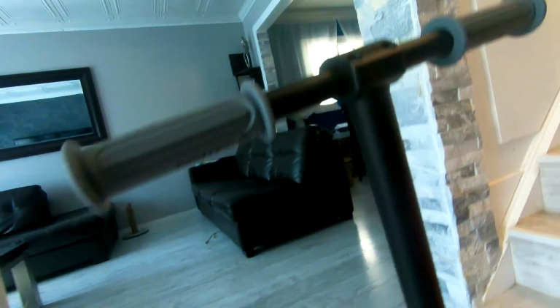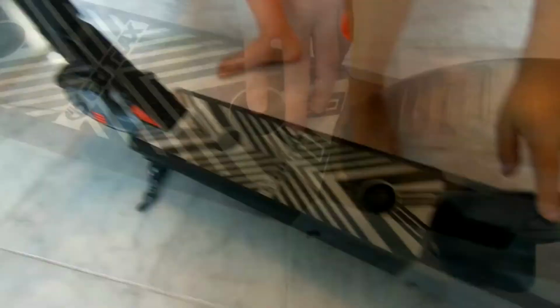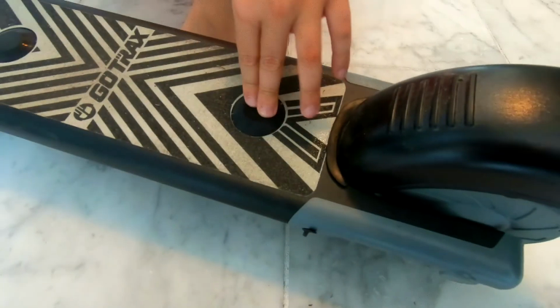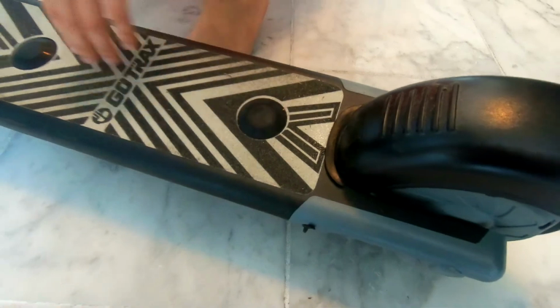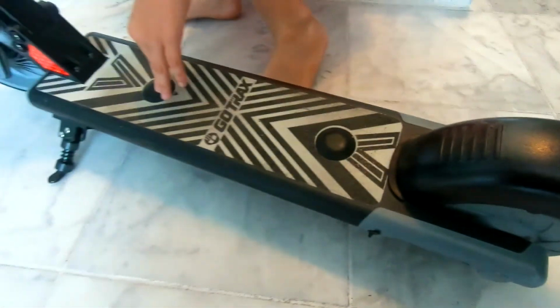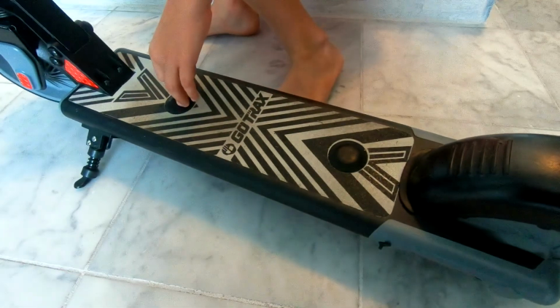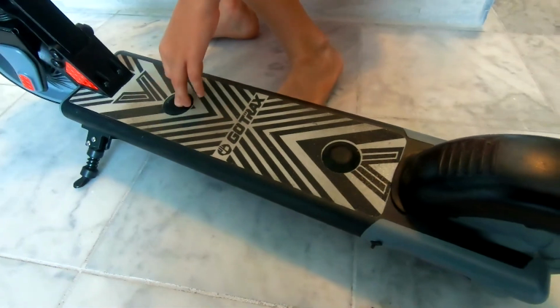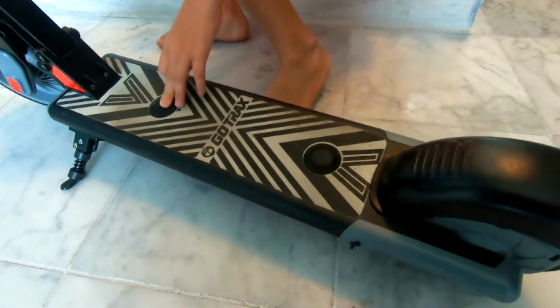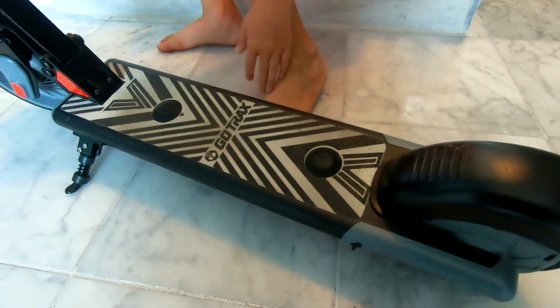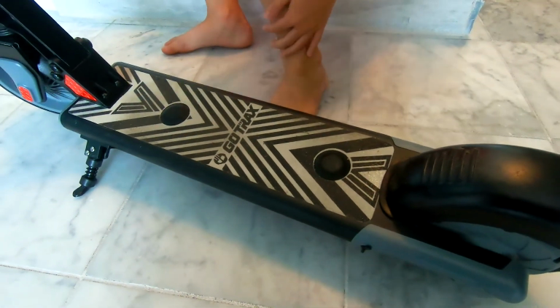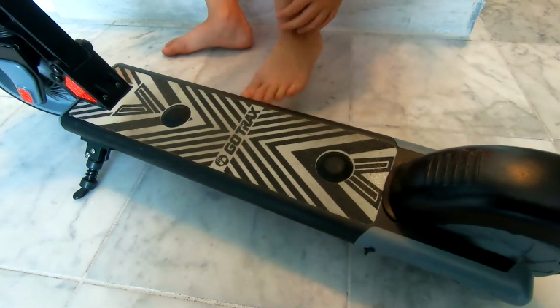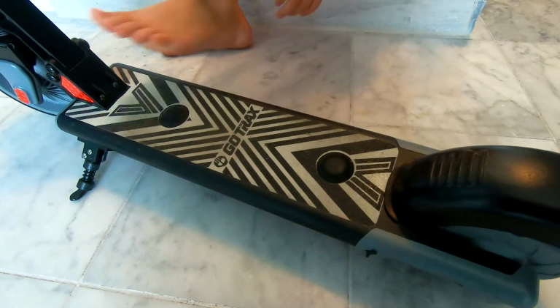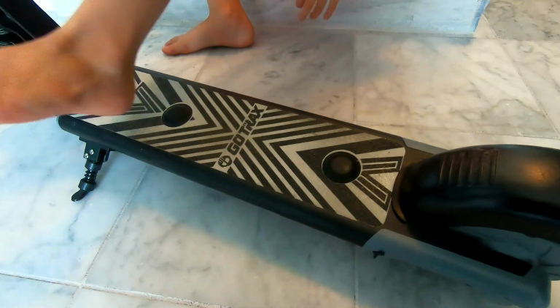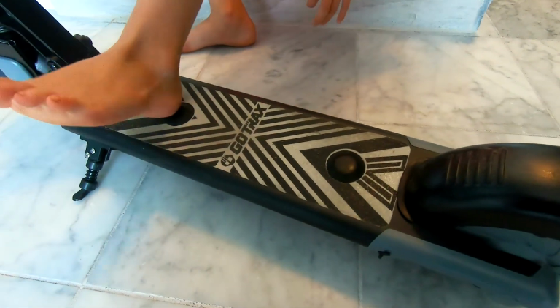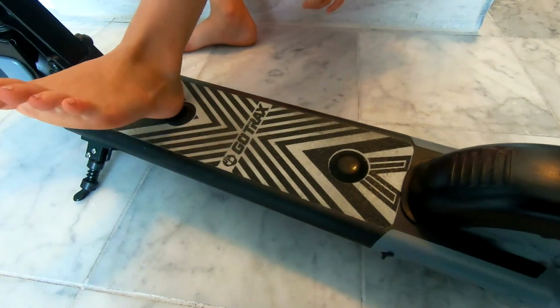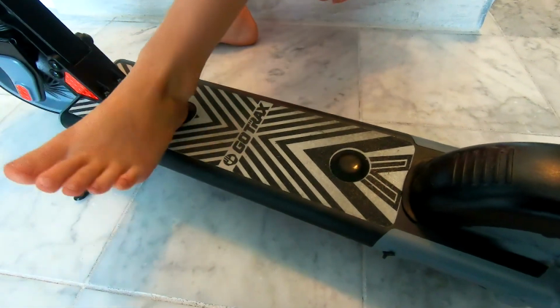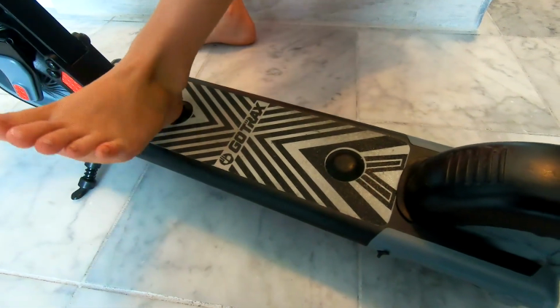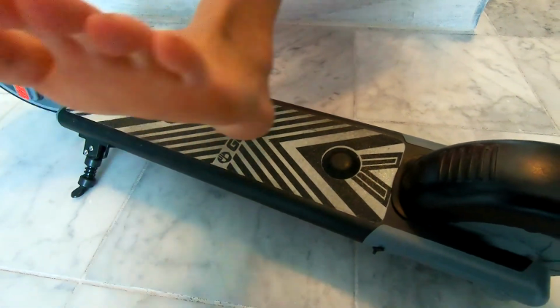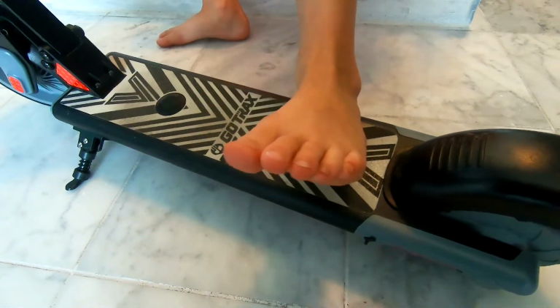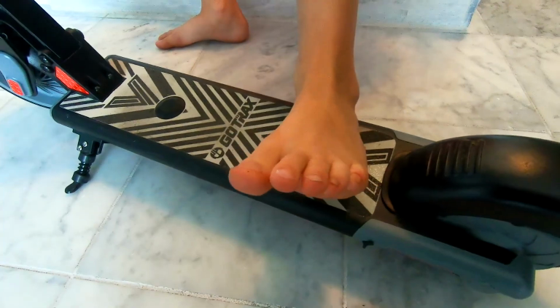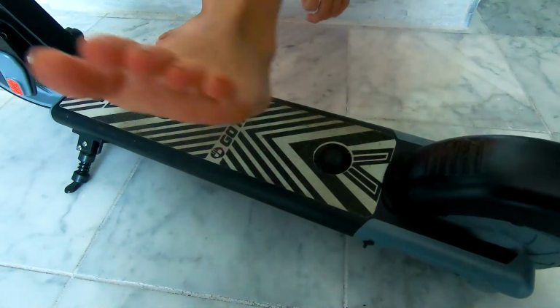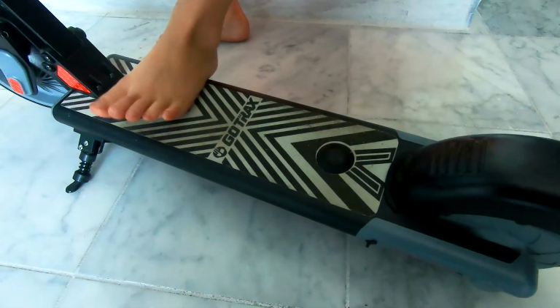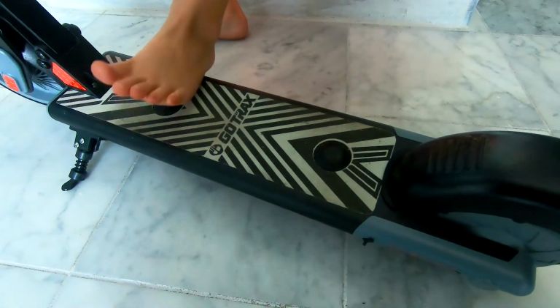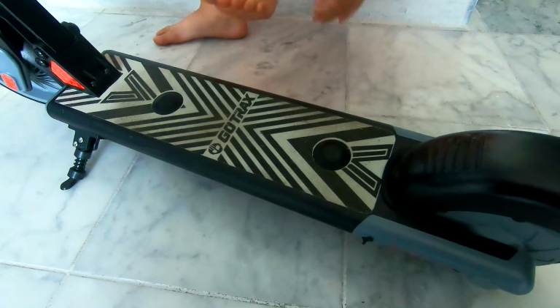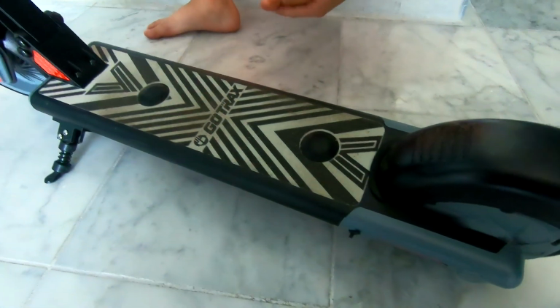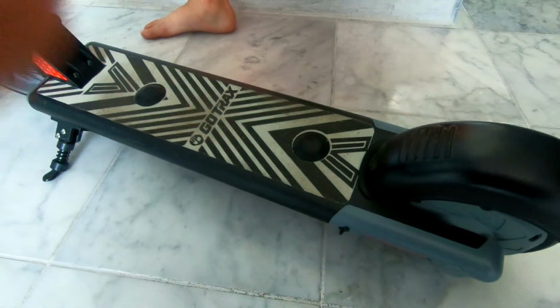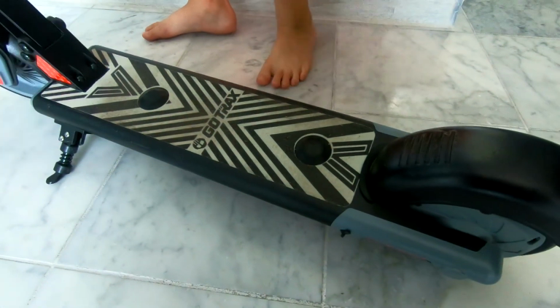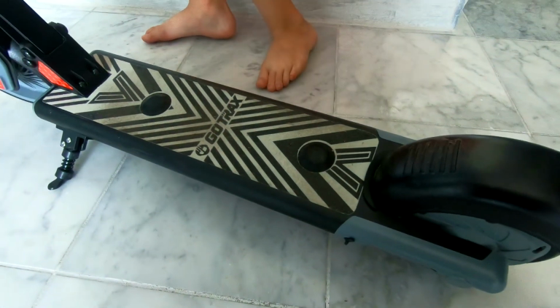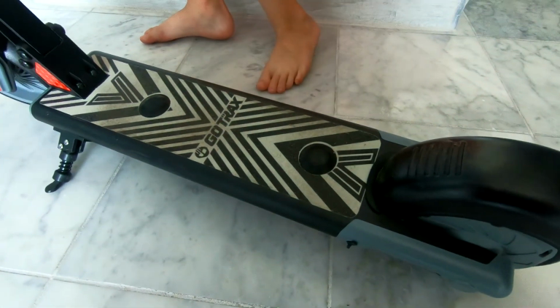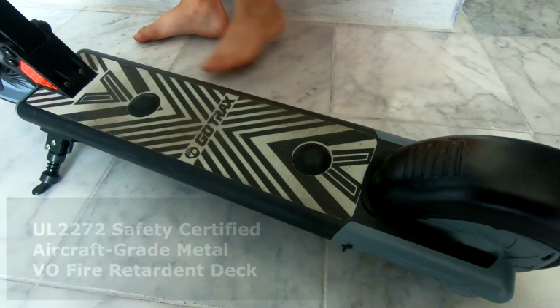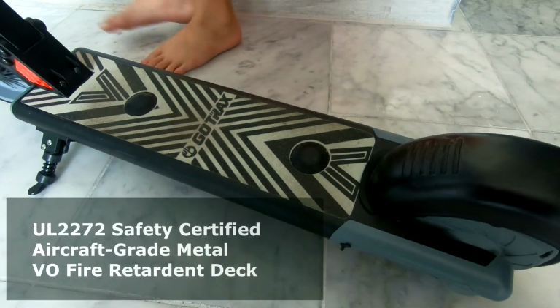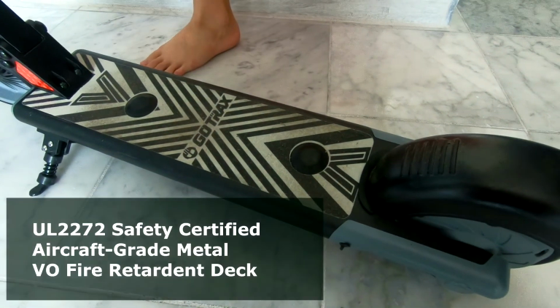This is the back button and this is the front button. This one just turns it on and this one propels you forward if you hold them at the same time. So if you have to step on them both at the same time, otherwise it will stop?